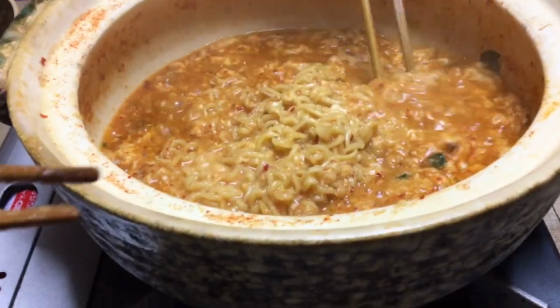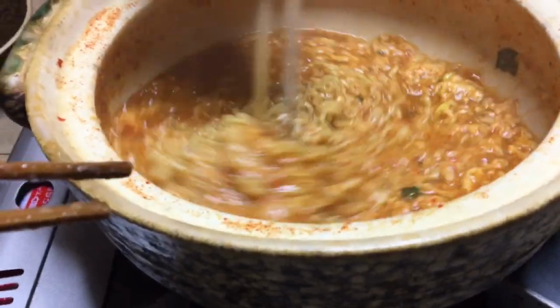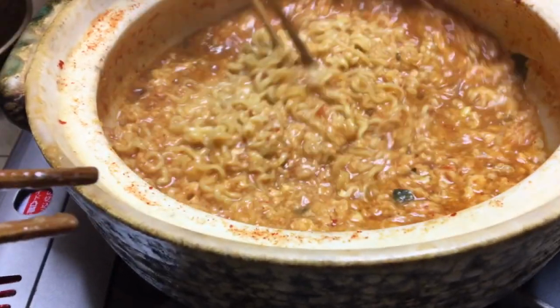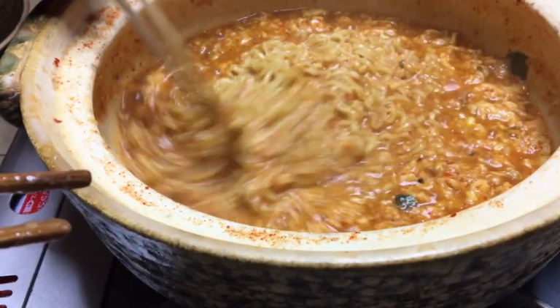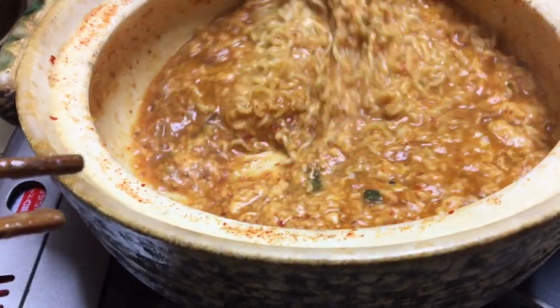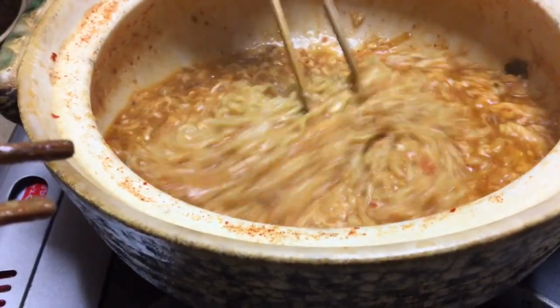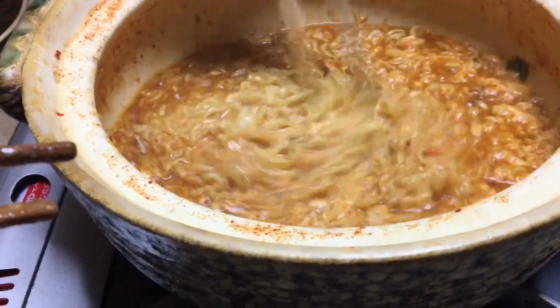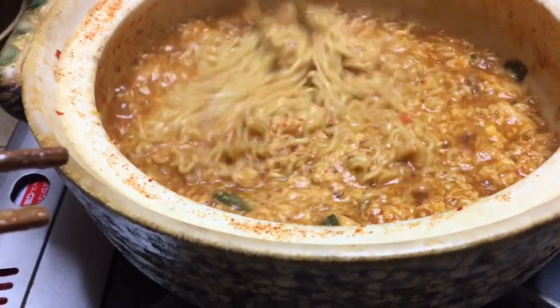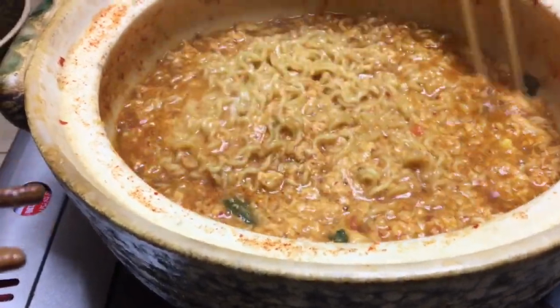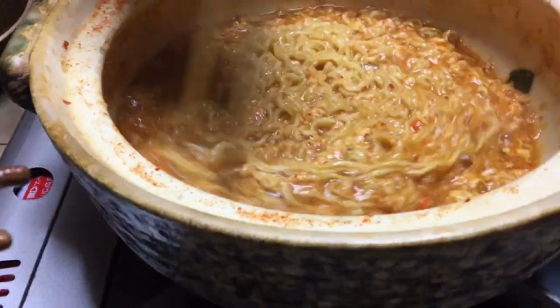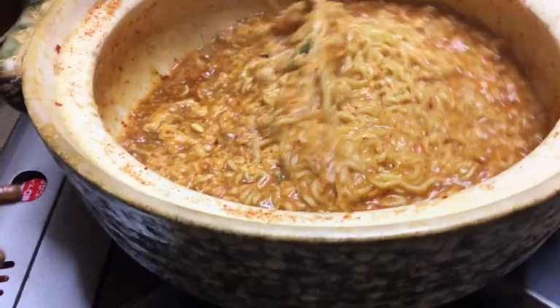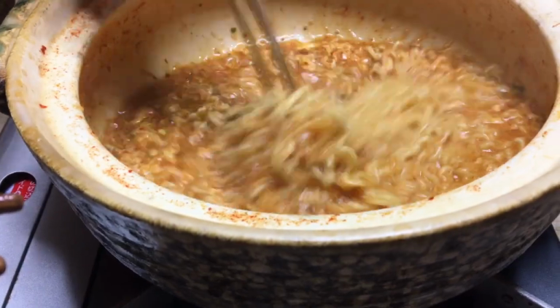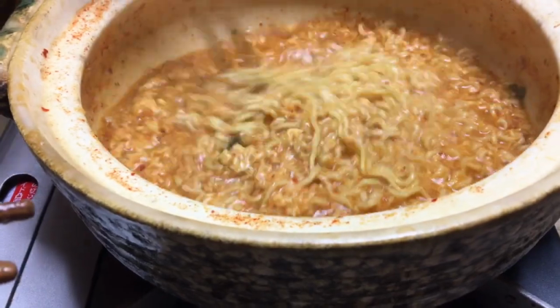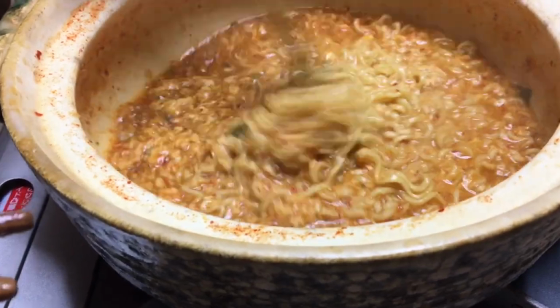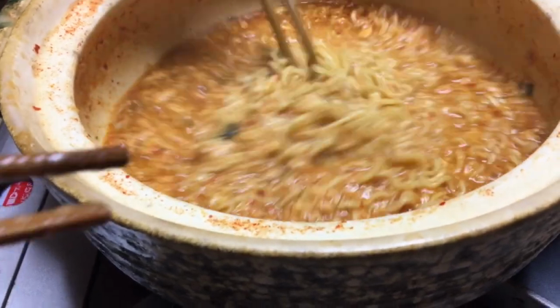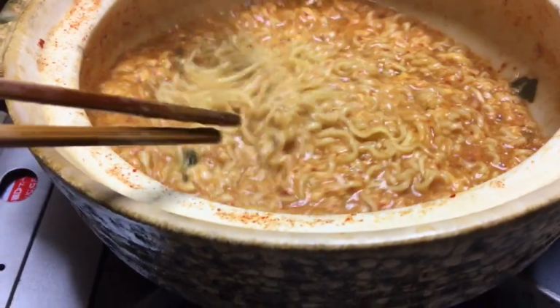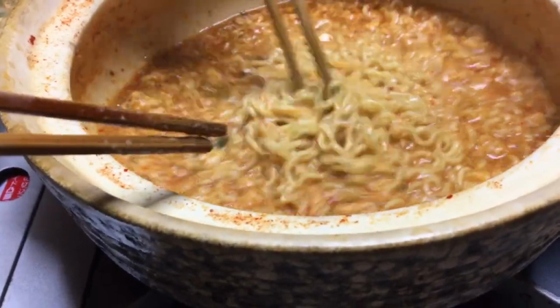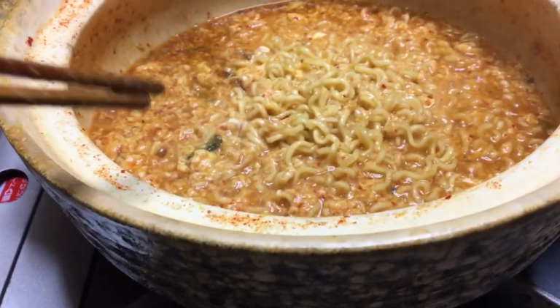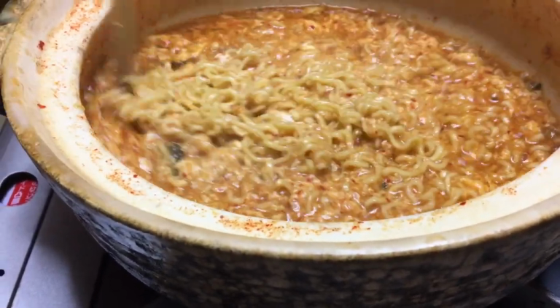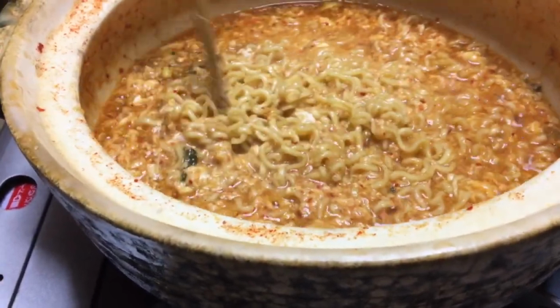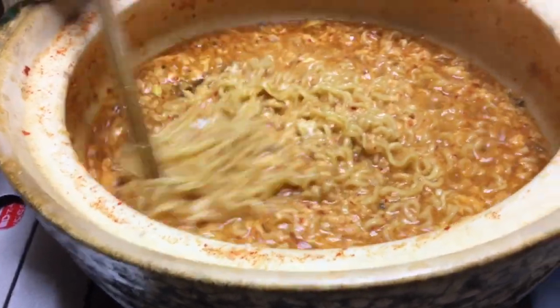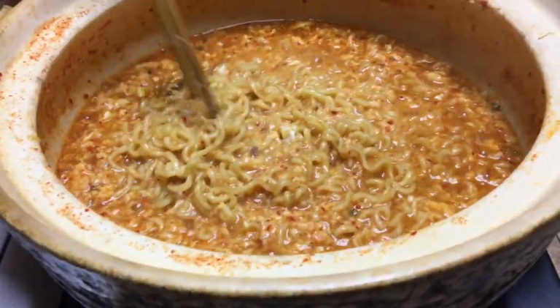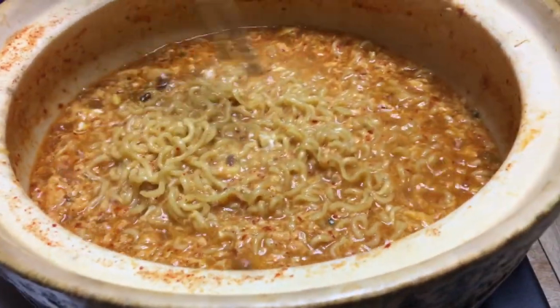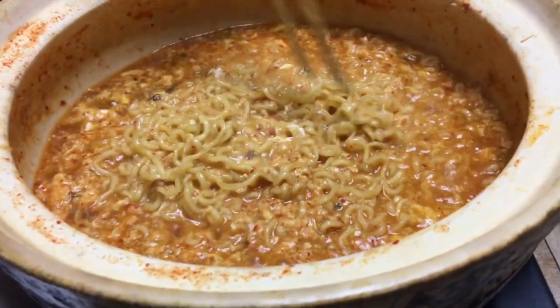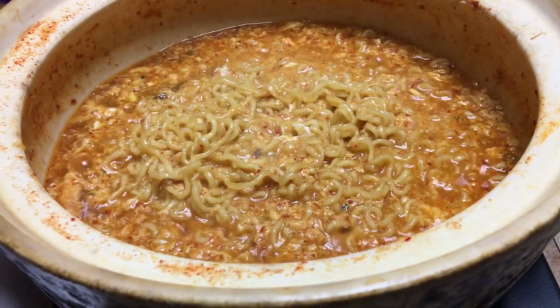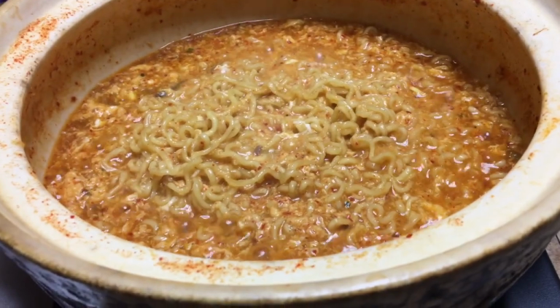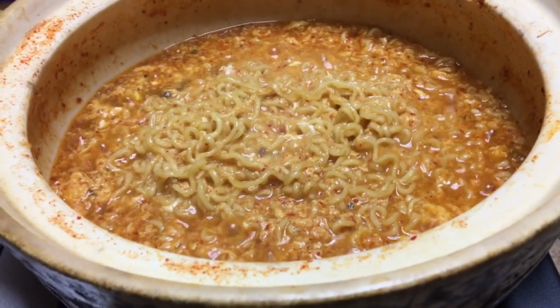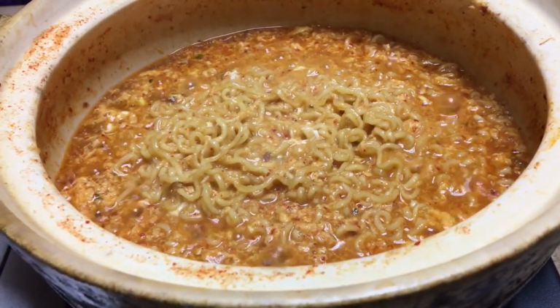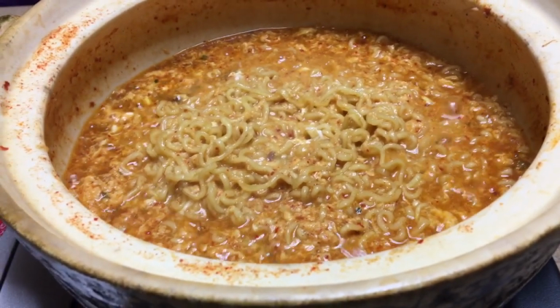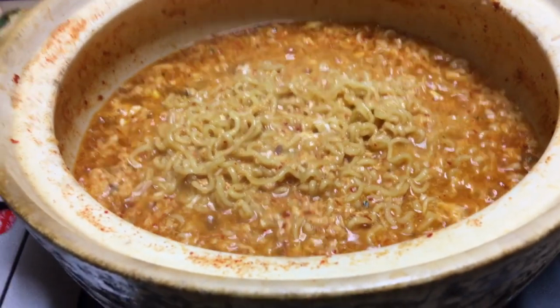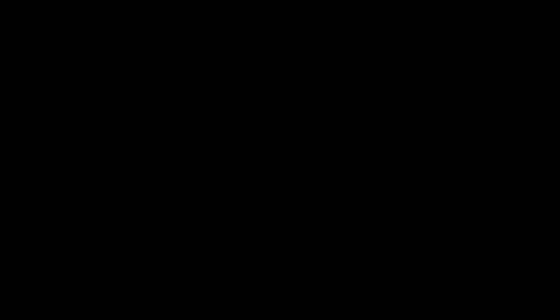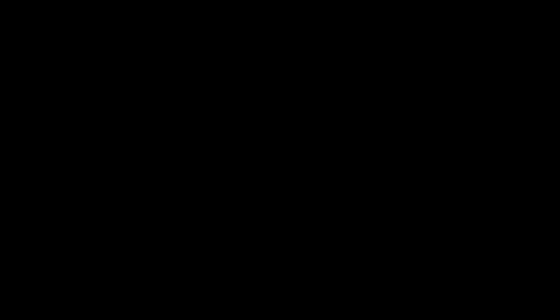Stir it around — all that nice broth from all the veggies you've been cooking in there is delicious. Of course you don't need noodles, you can do rice instead. It's all nice and yummy — enjoy your hot pot!